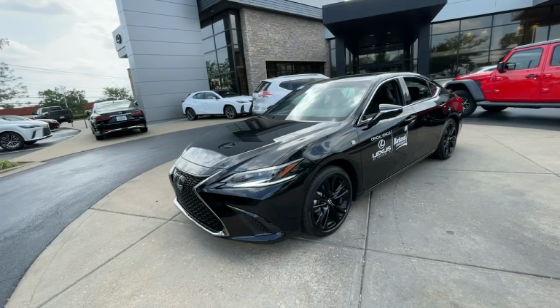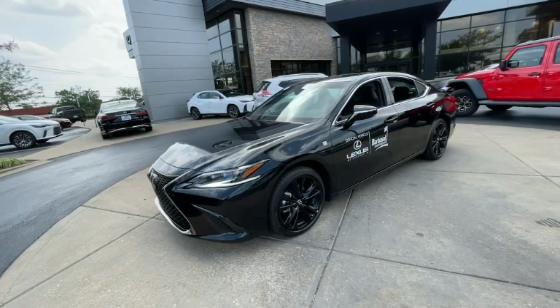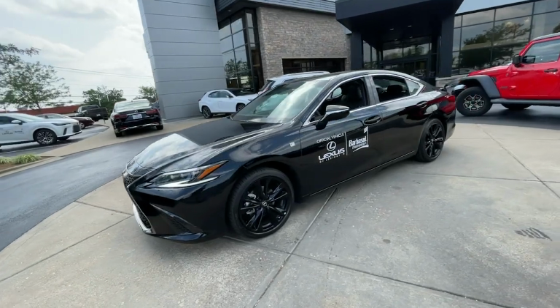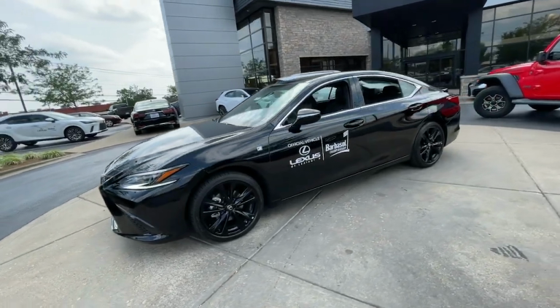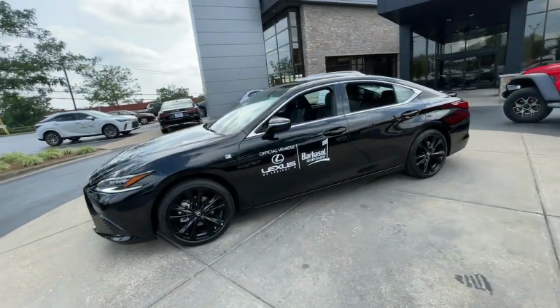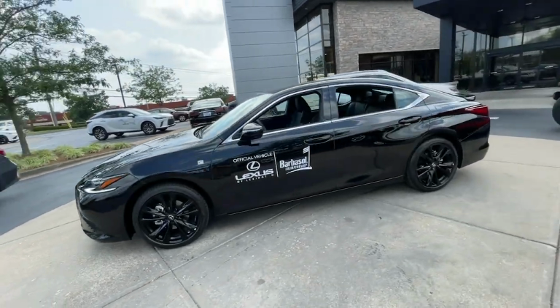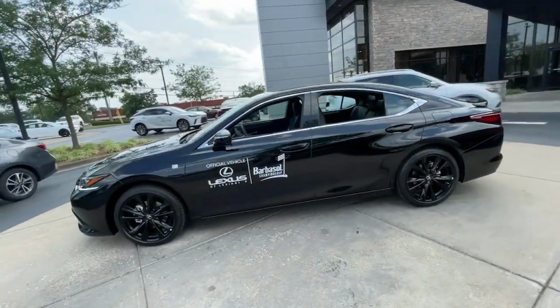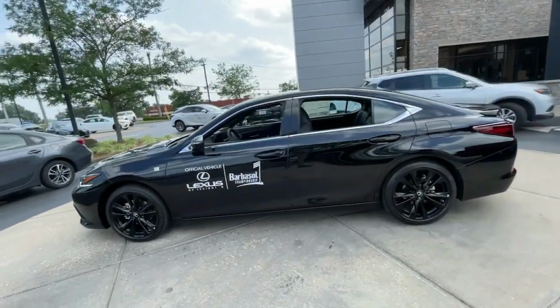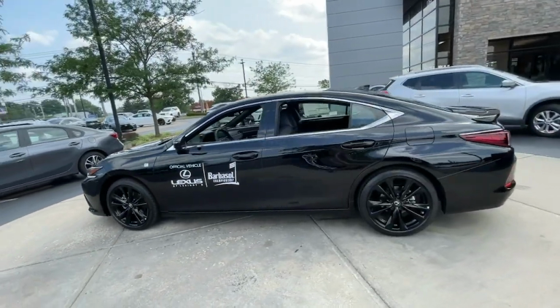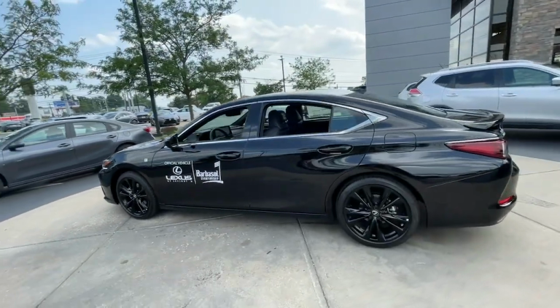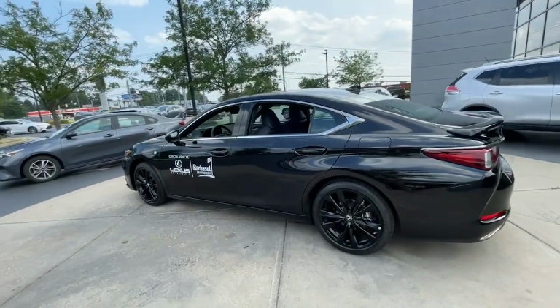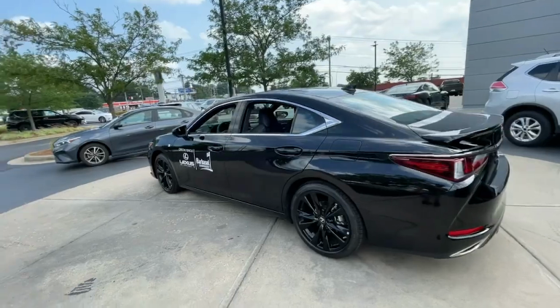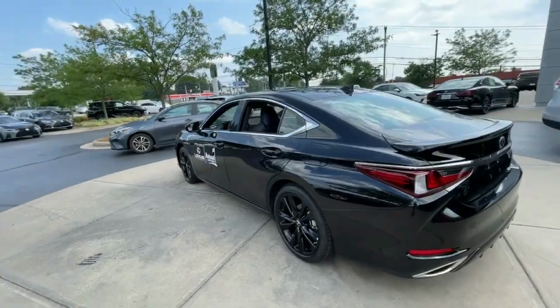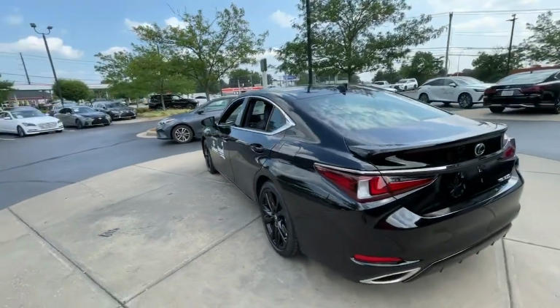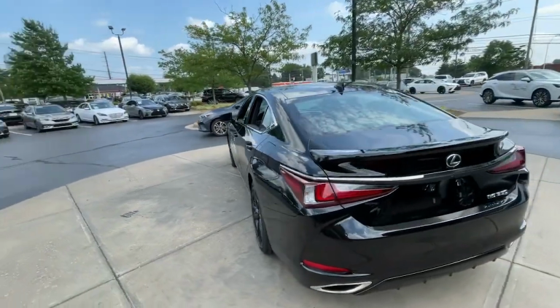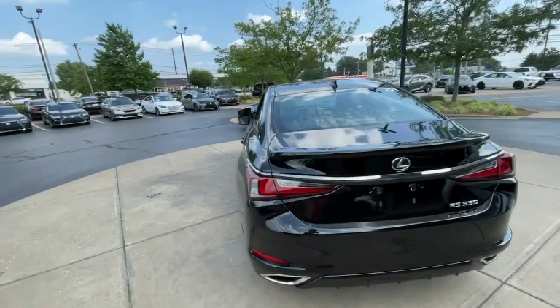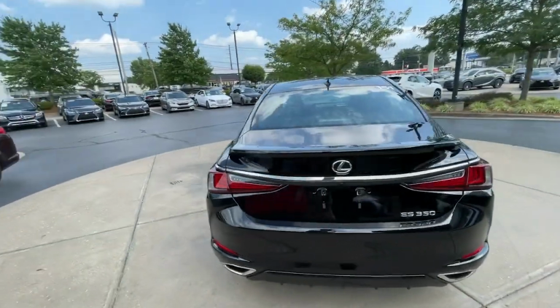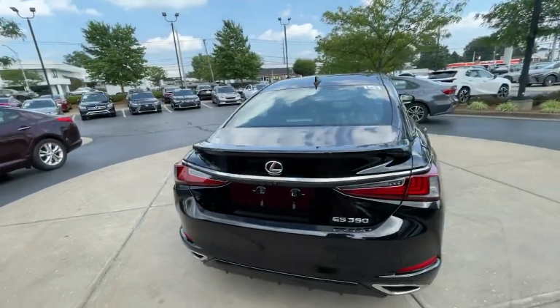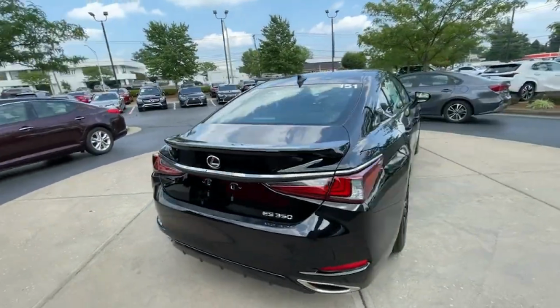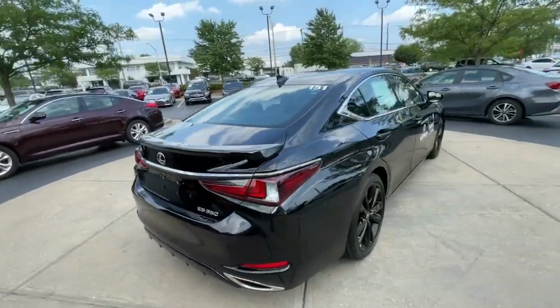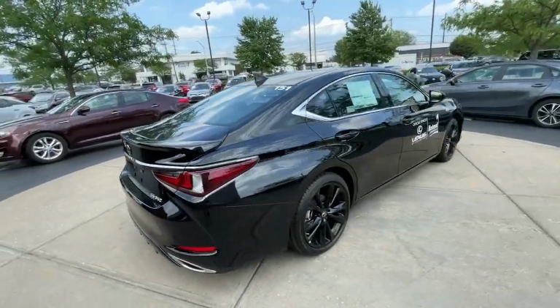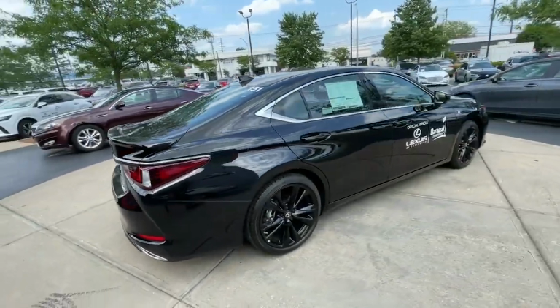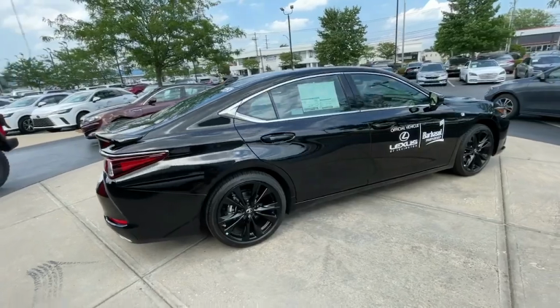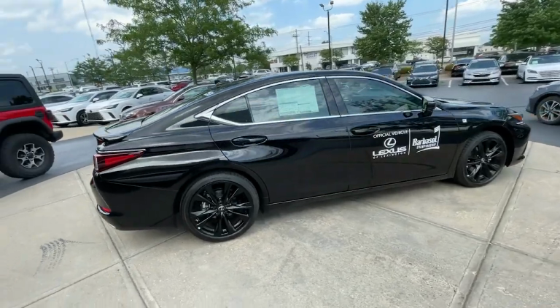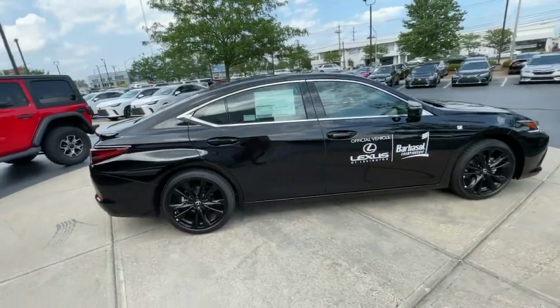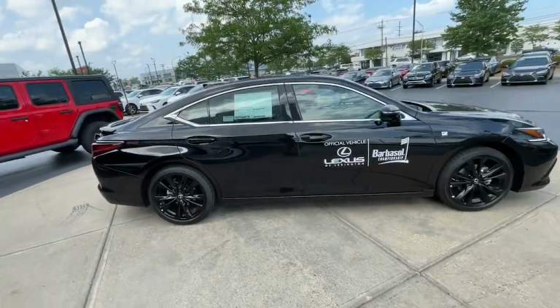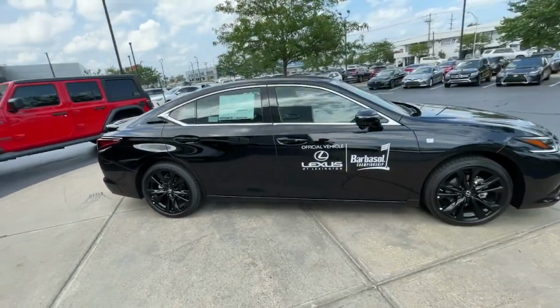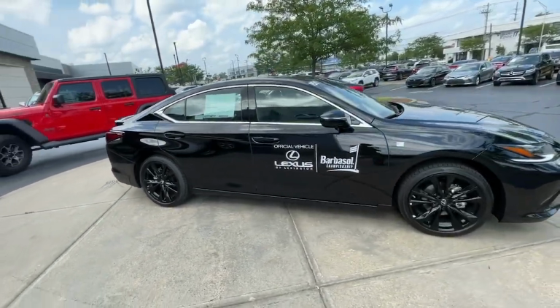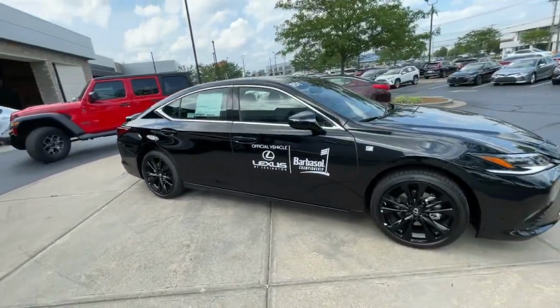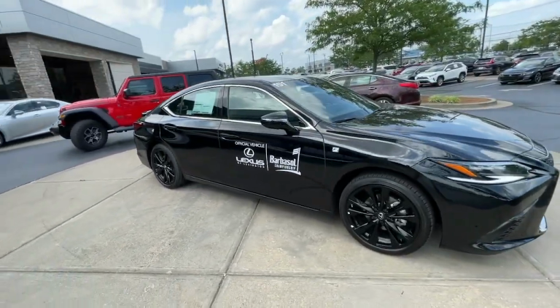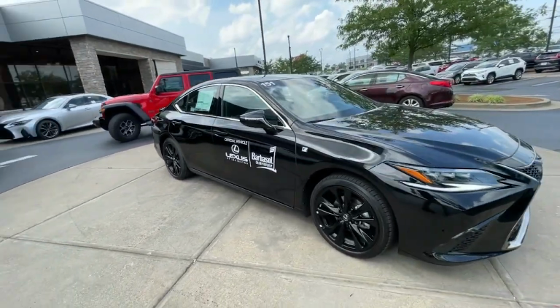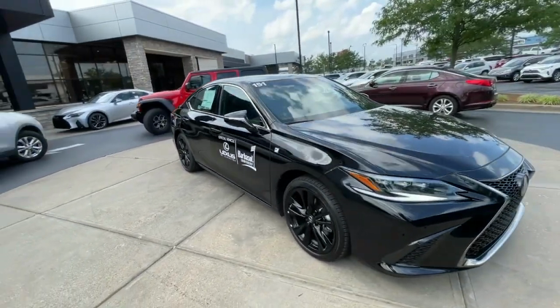Can you see yourself in the 2023 Lexus ES? Elevate your daily drive in this boldly styled ES. Smooth and composed, this meticulous mid-size luxury sedan spoils you with spacious comfort.